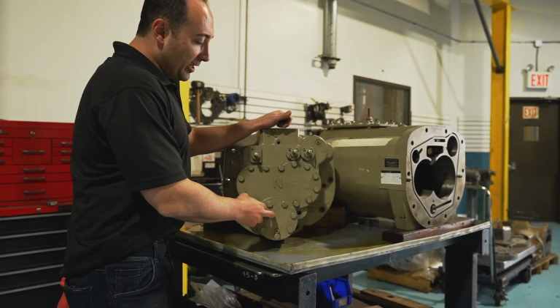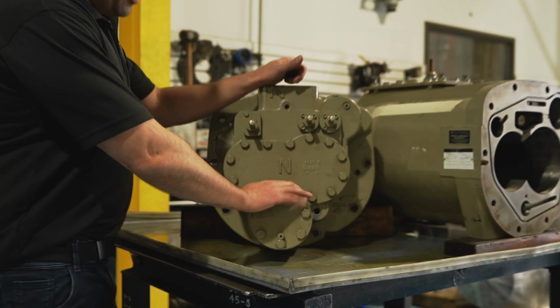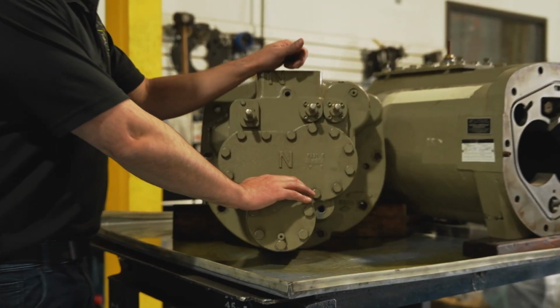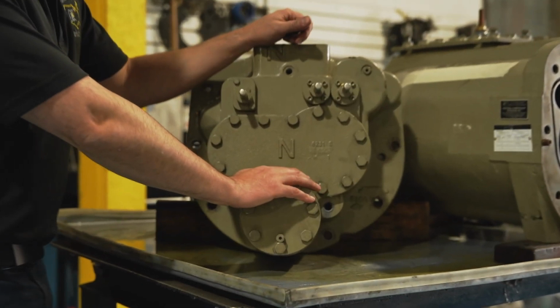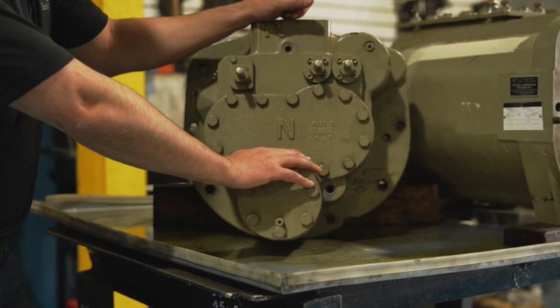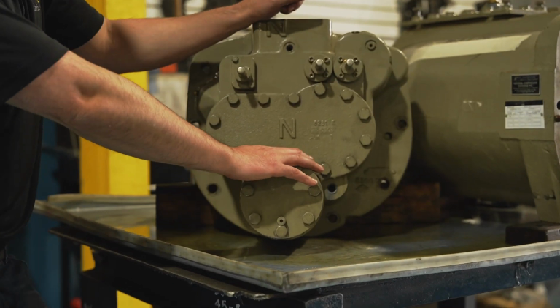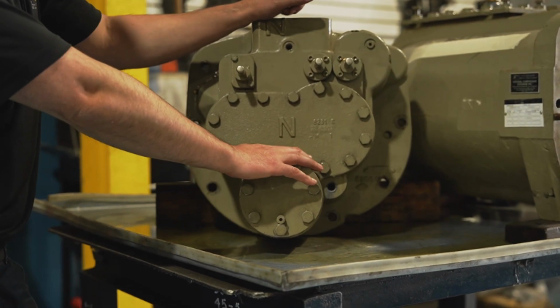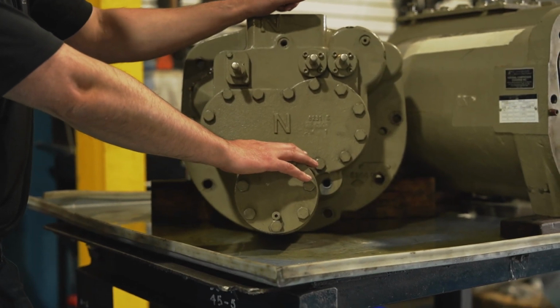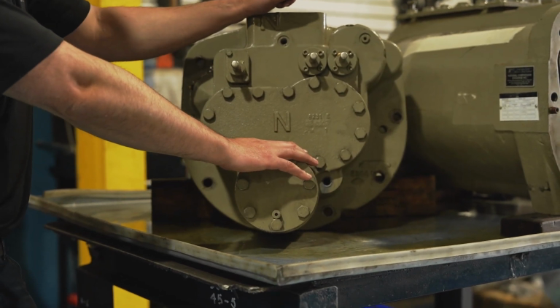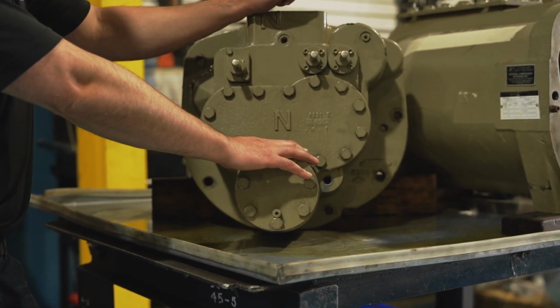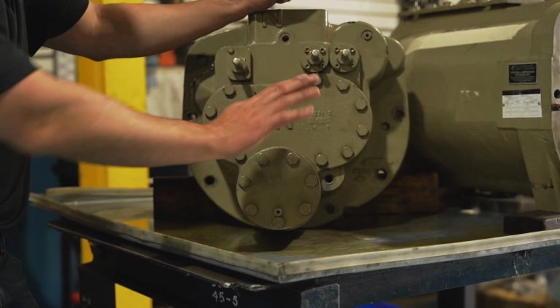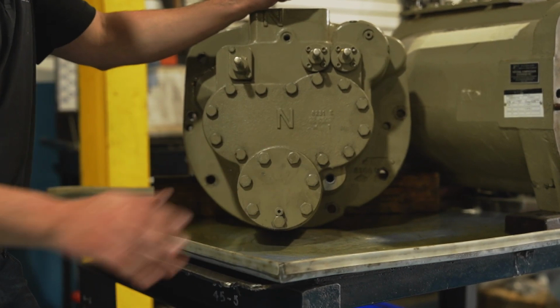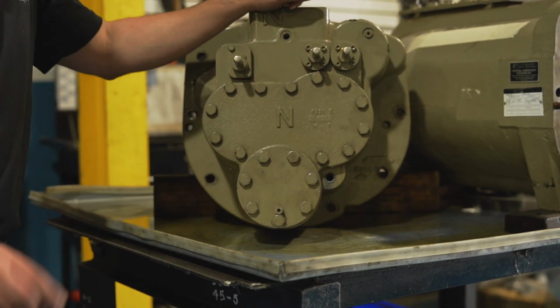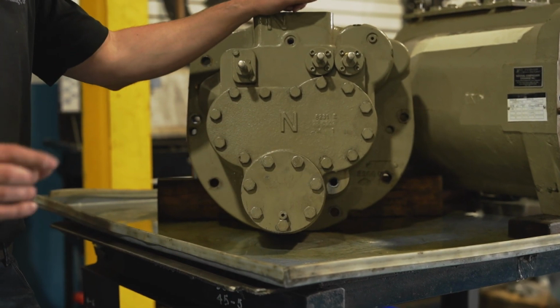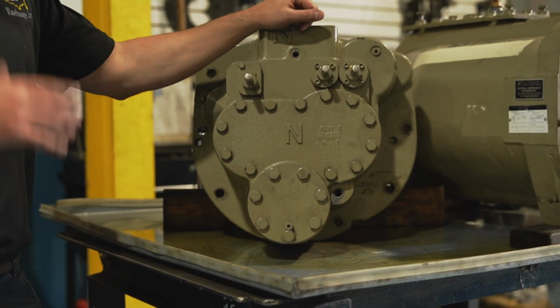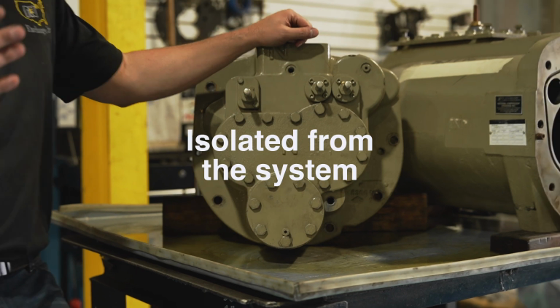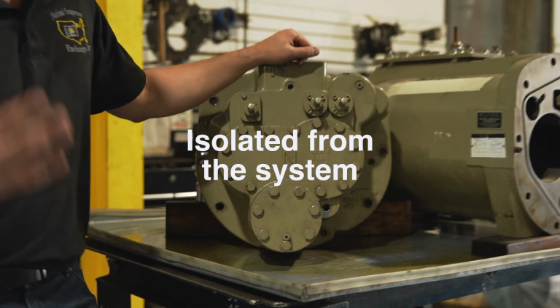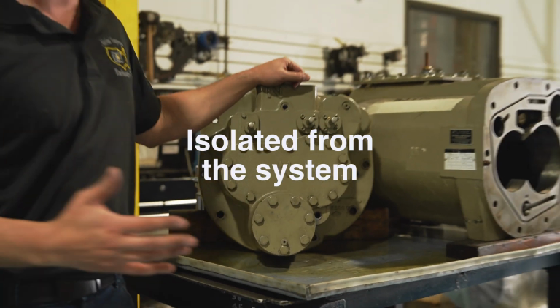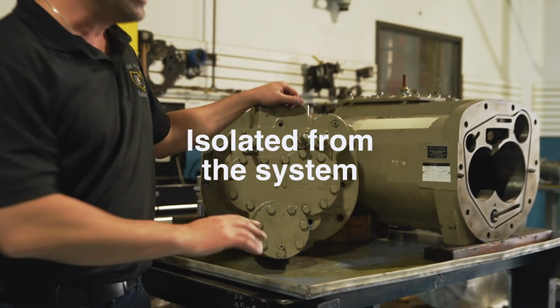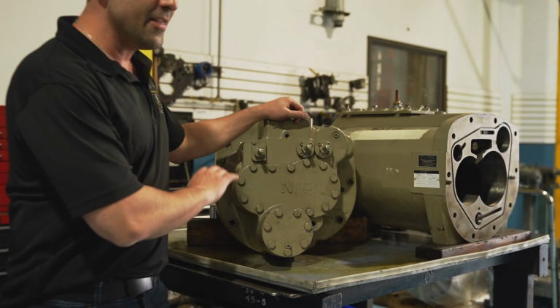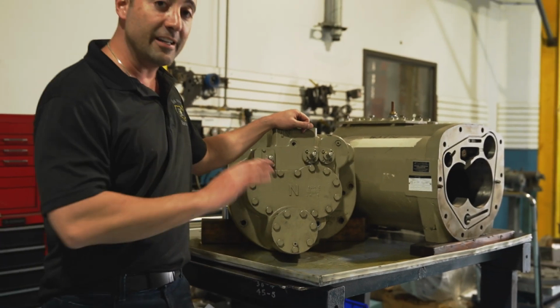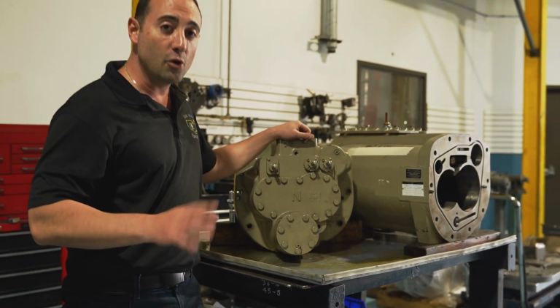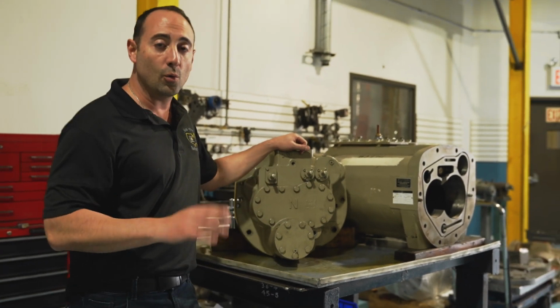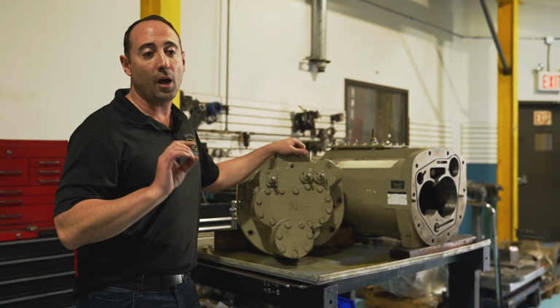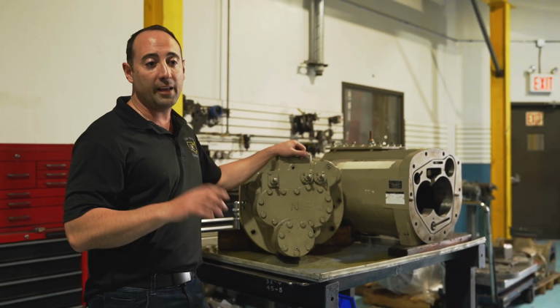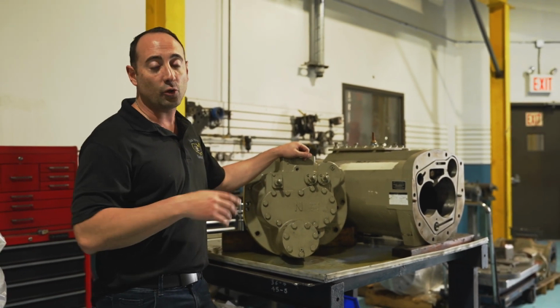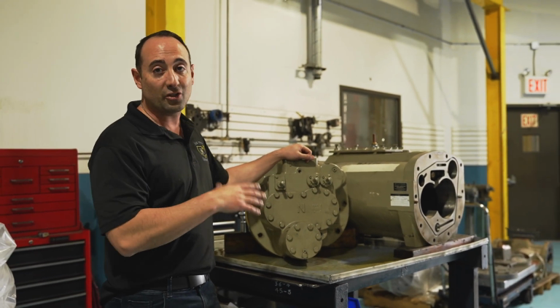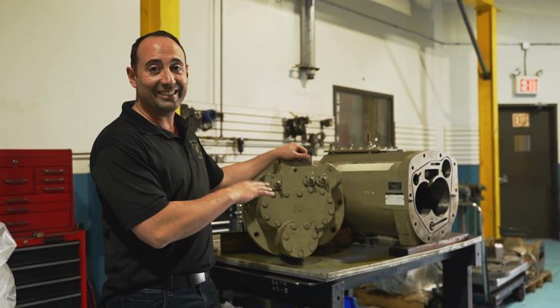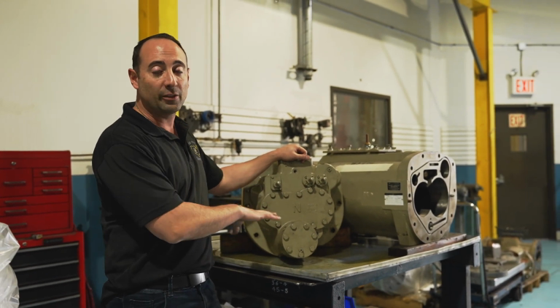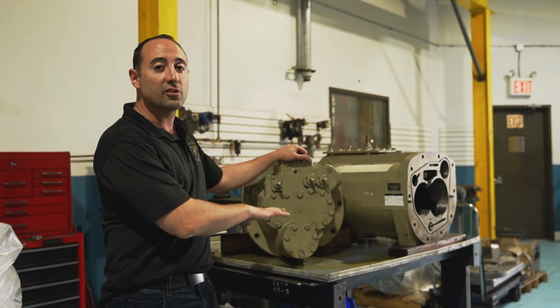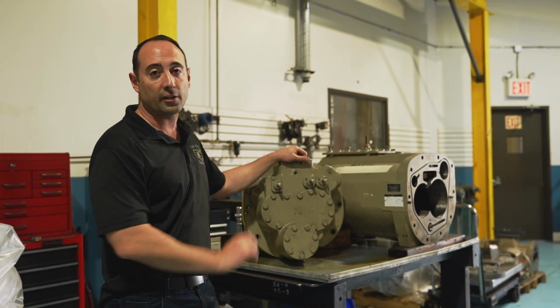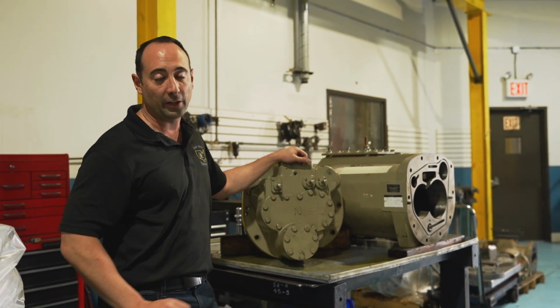Like always on any compressor you work on, make sure it's isolated from the system and there is no gas or pressure still inside the compressor.